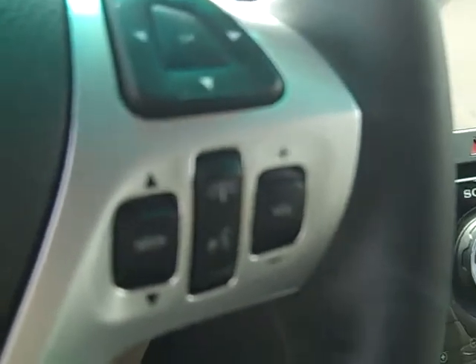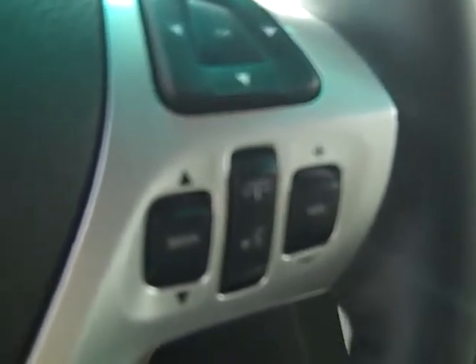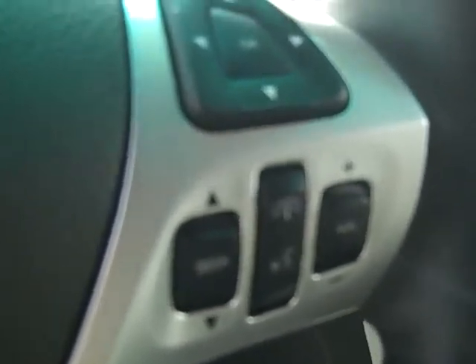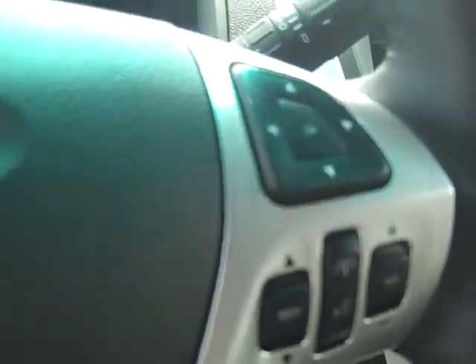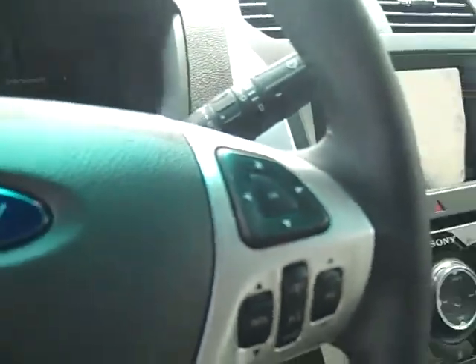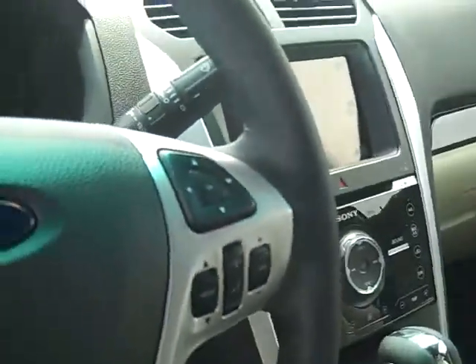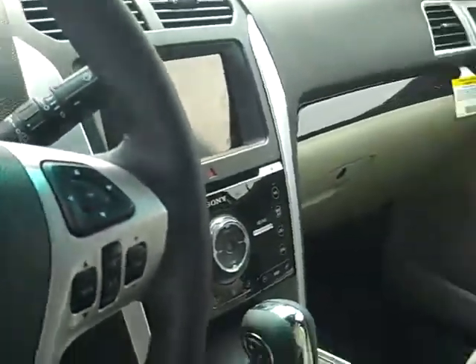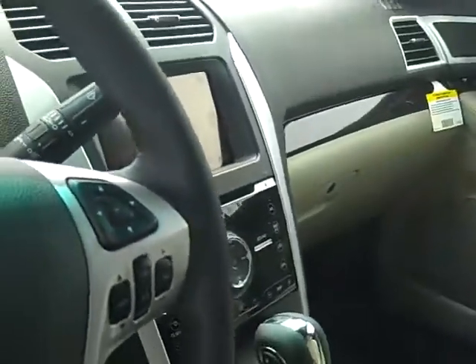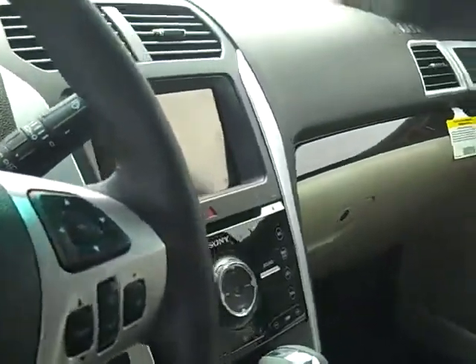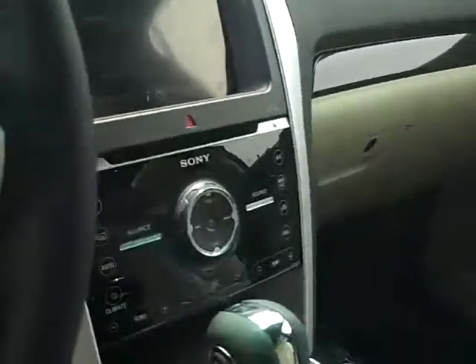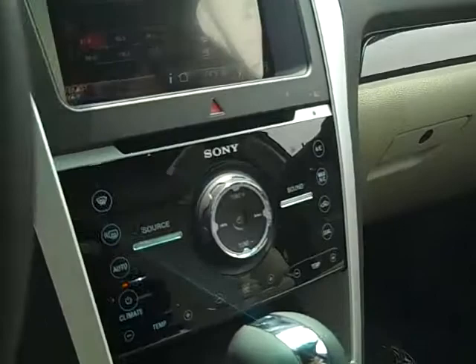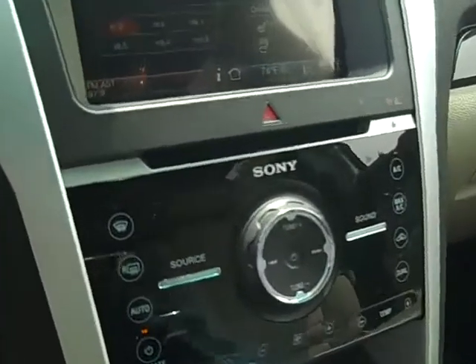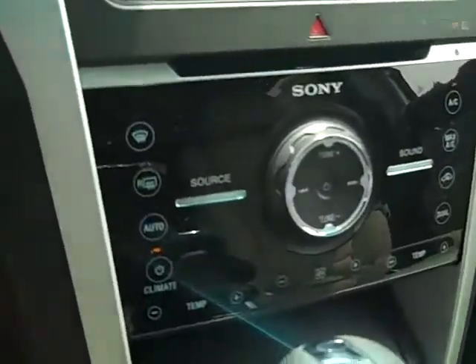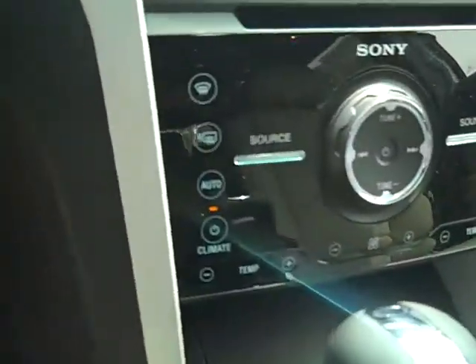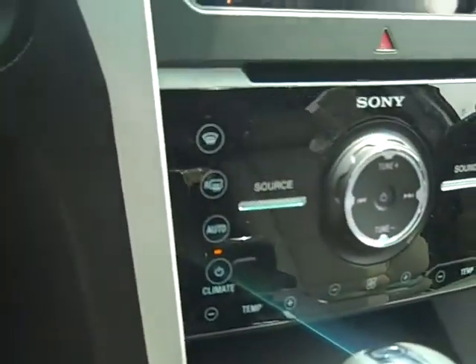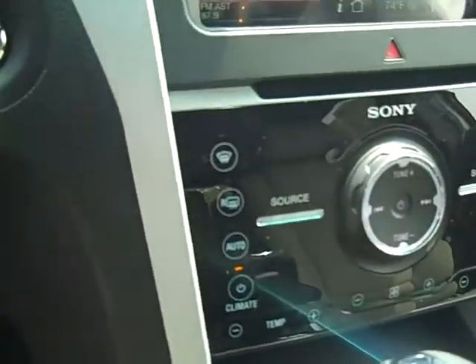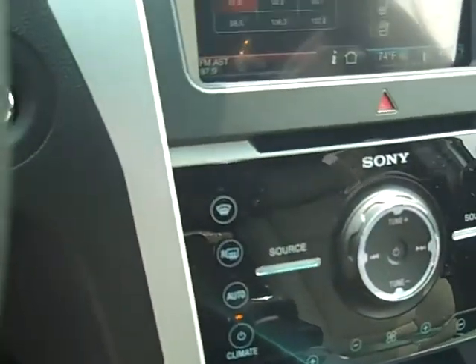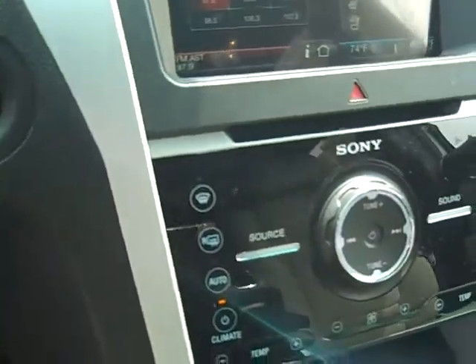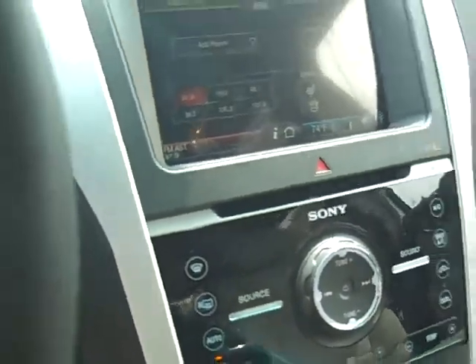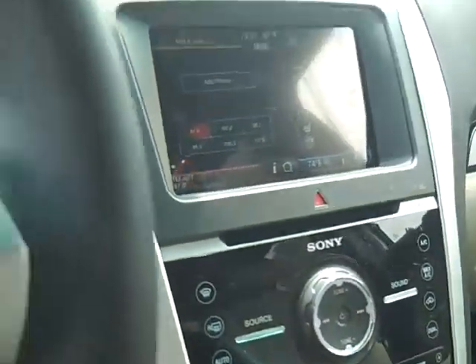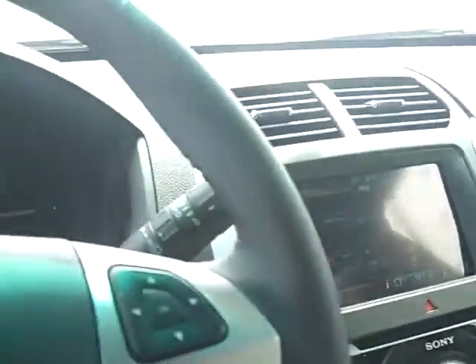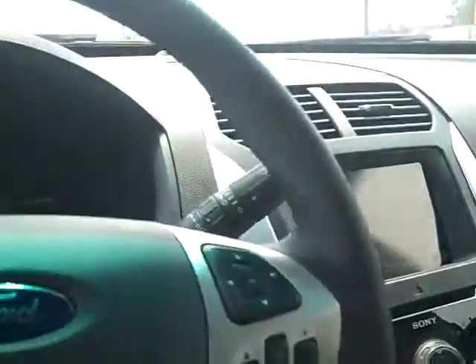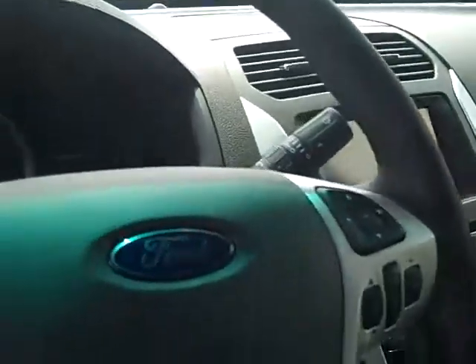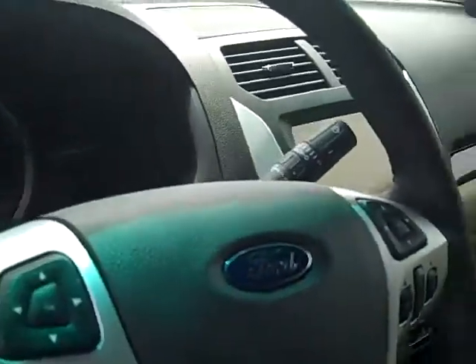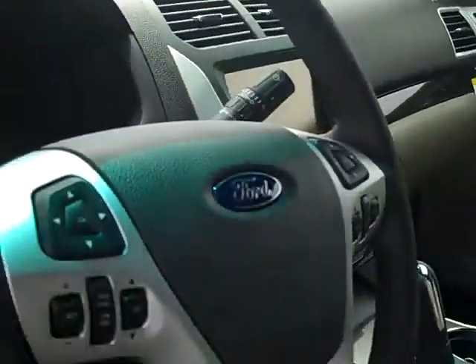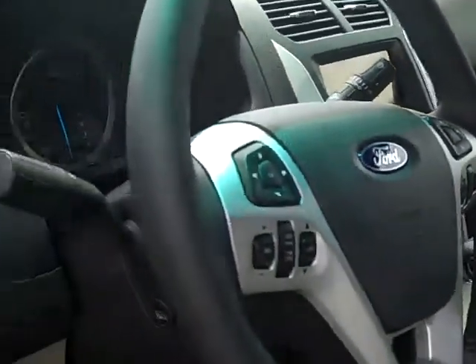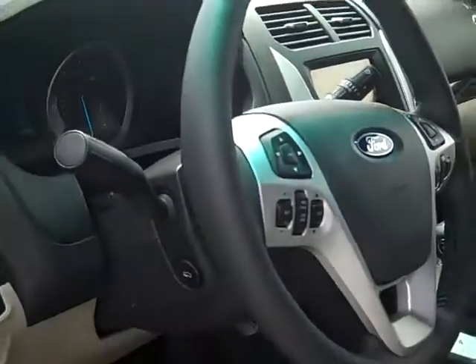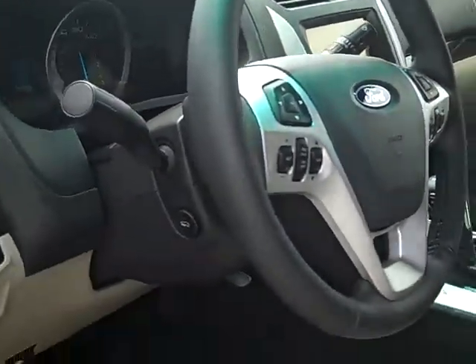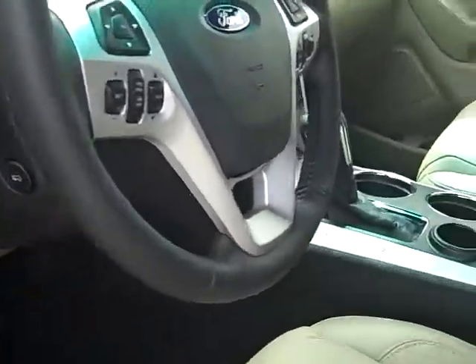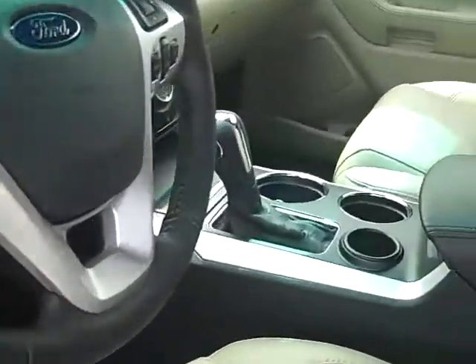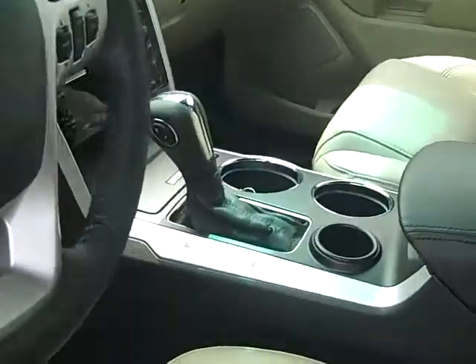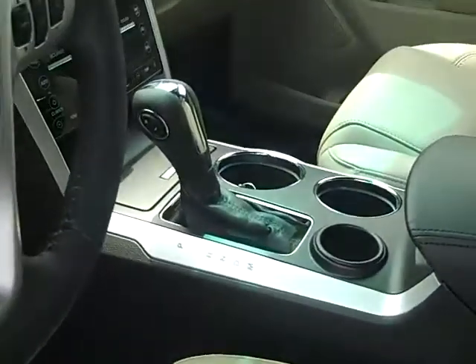You also have Sync voice activation, which the controls are right here on your dashboard — it's a little dark there. You have the Sonos Premium audio system and a tilt and telescoping steering wheel.